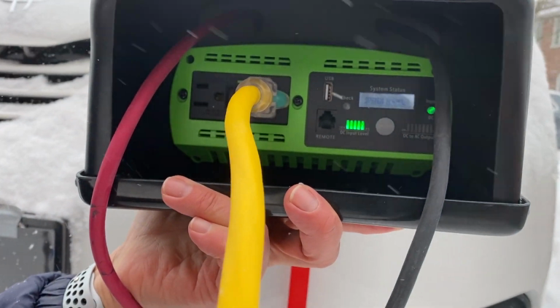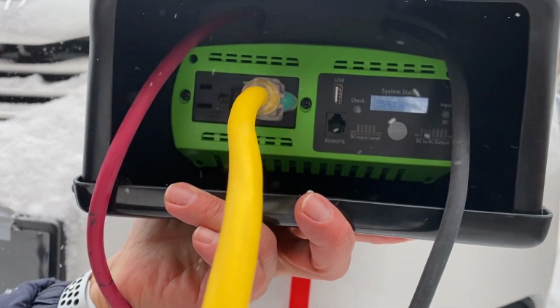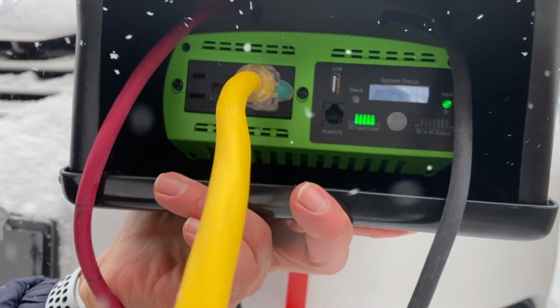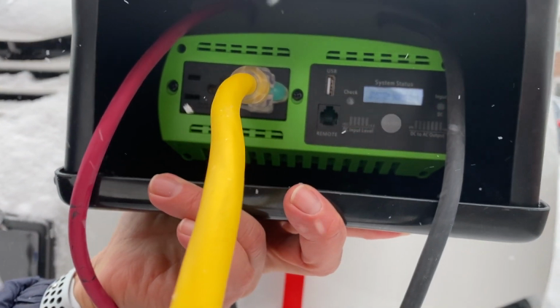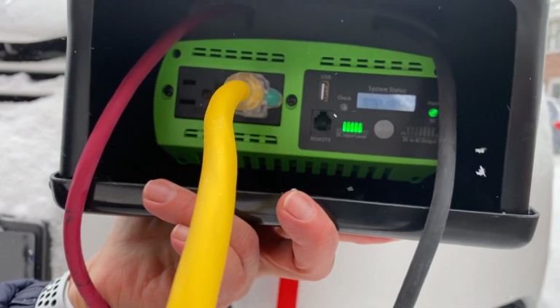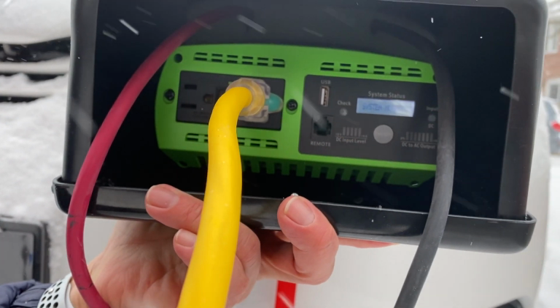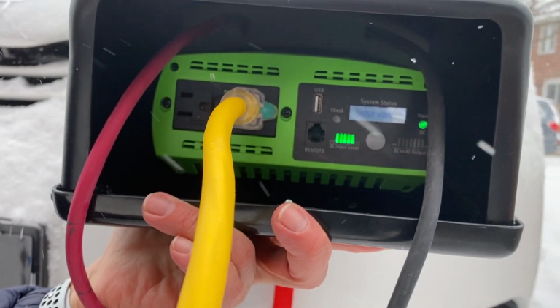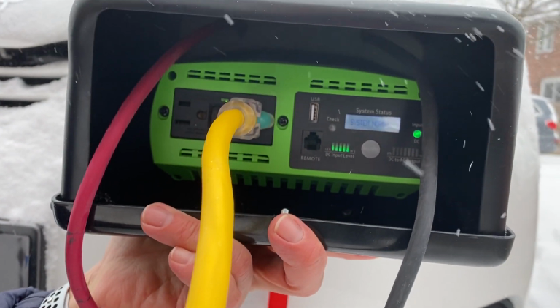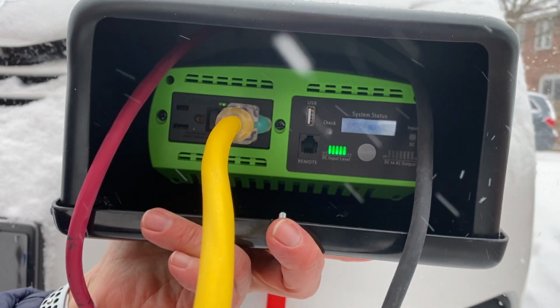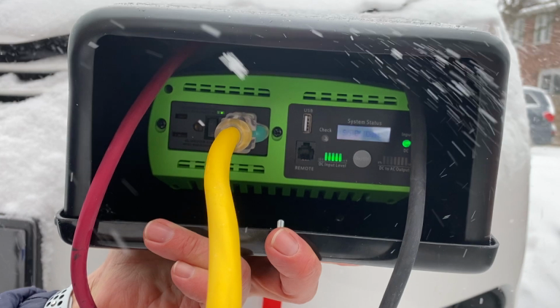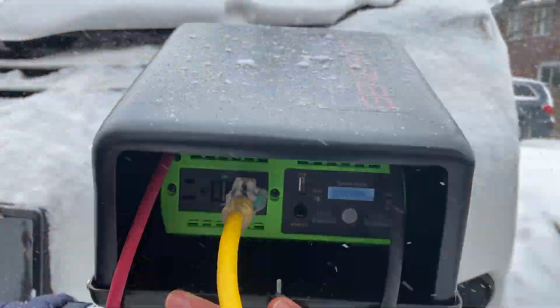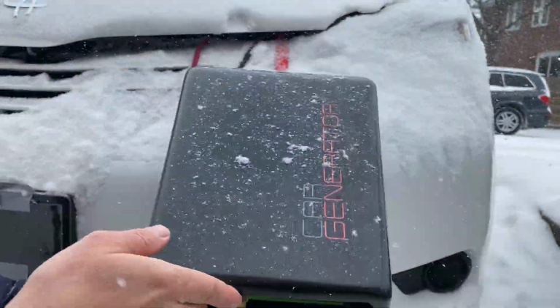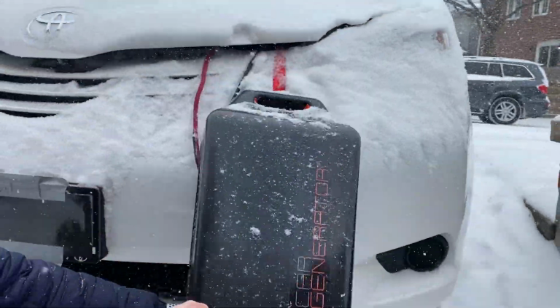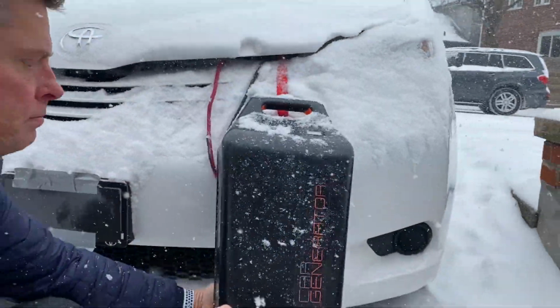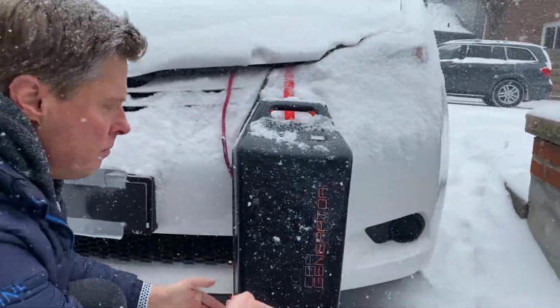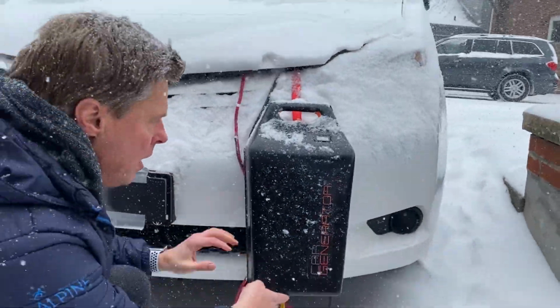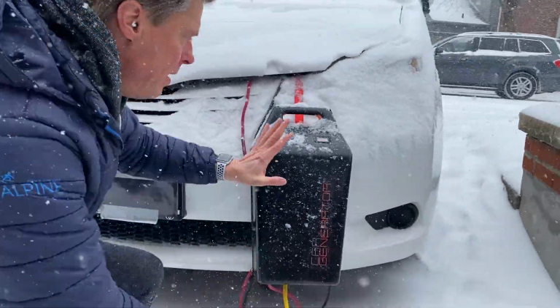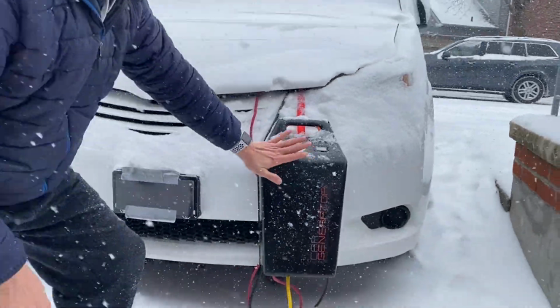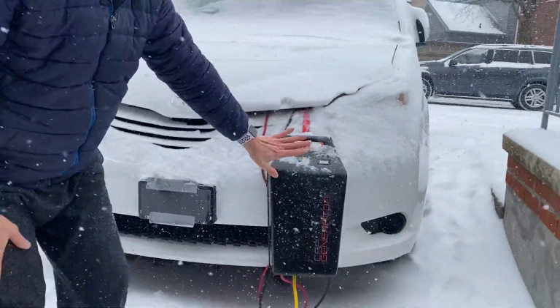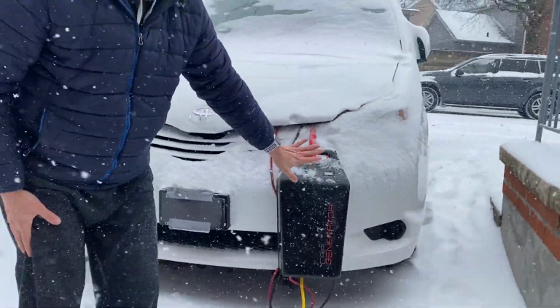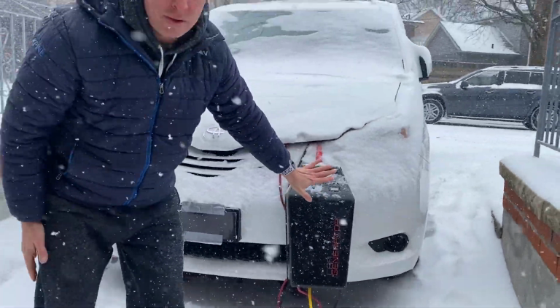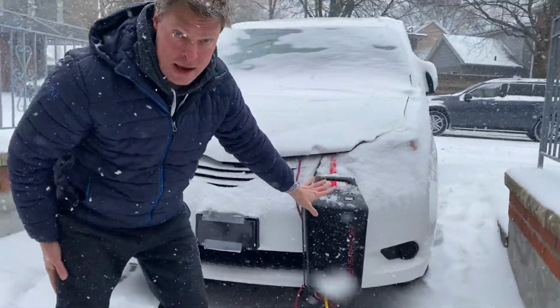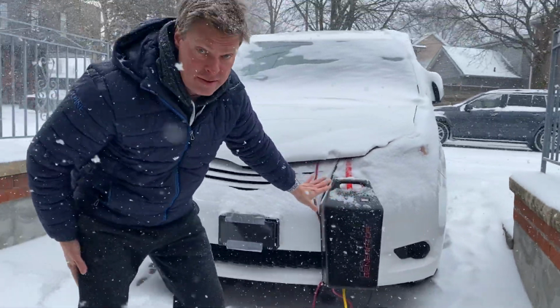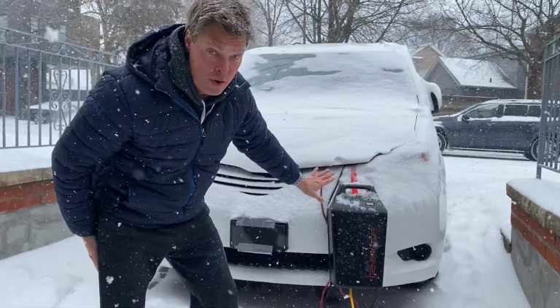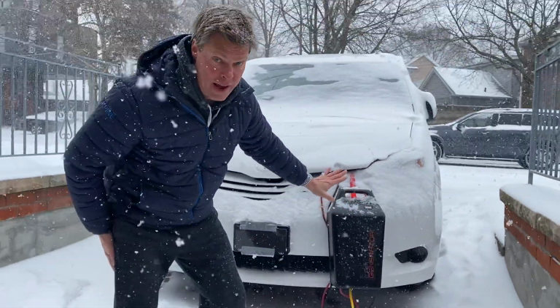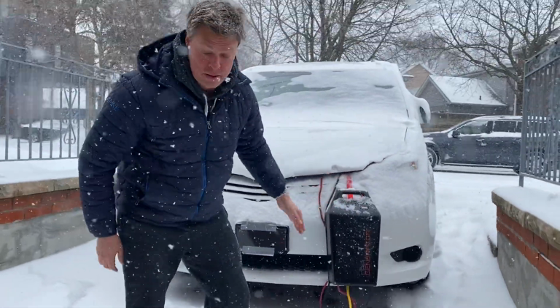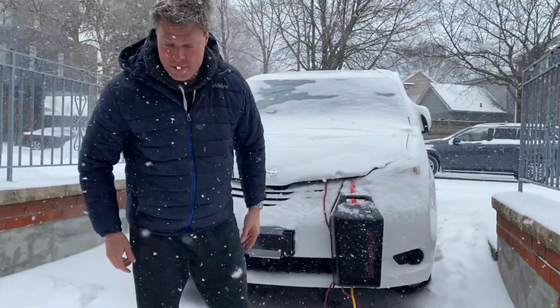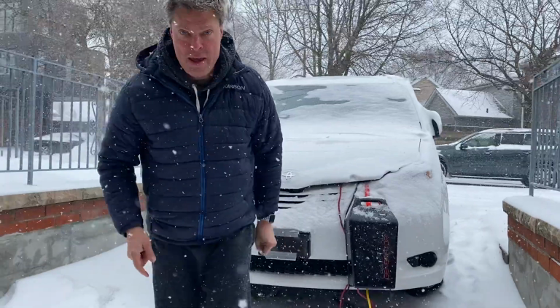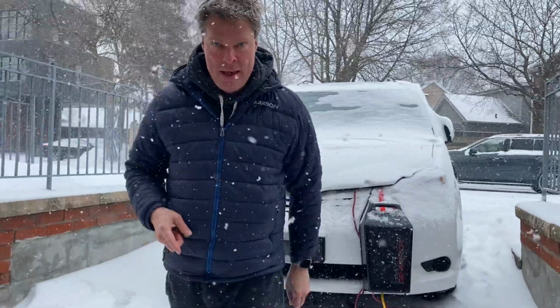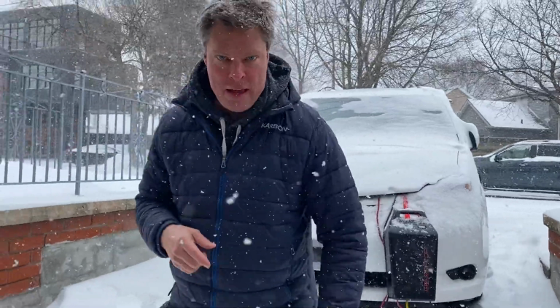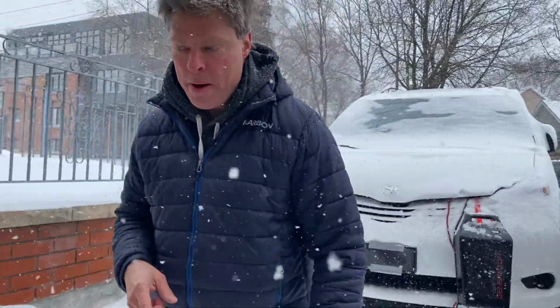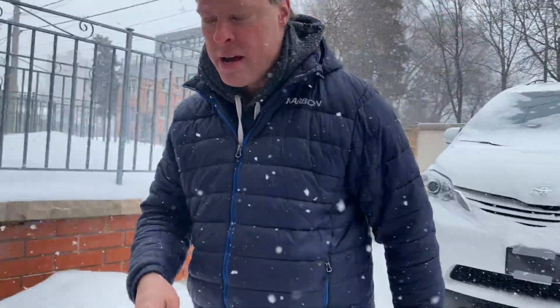This is a good quality 12-gauge extension cord, and this can stay out here in the rain and the snow and the ice or whatever, and then come on inside.